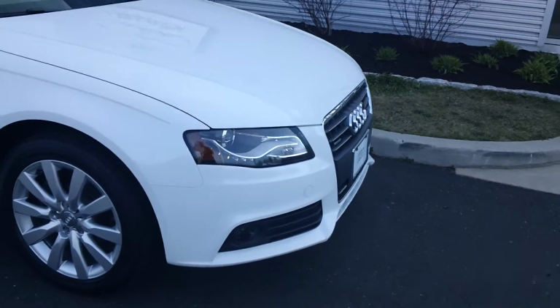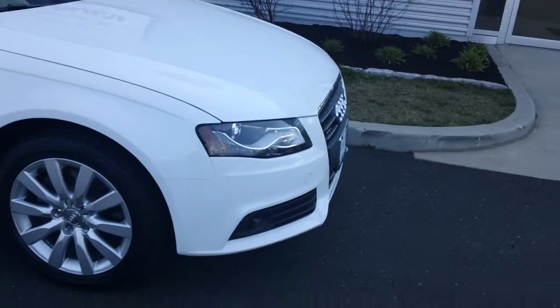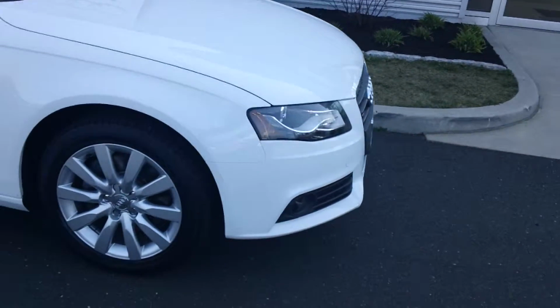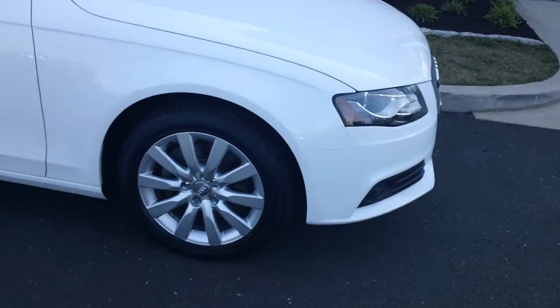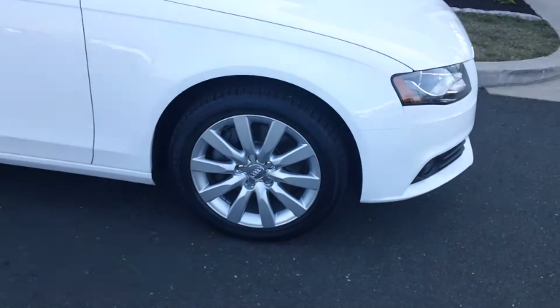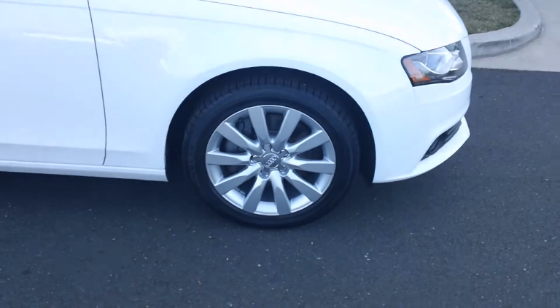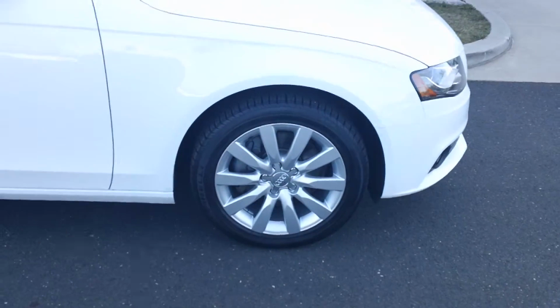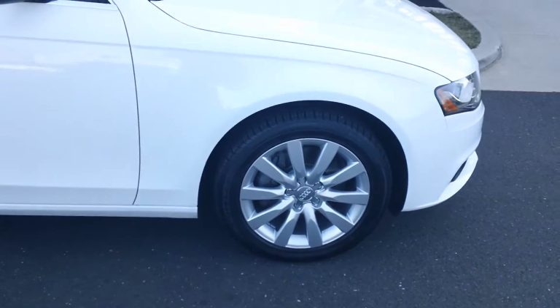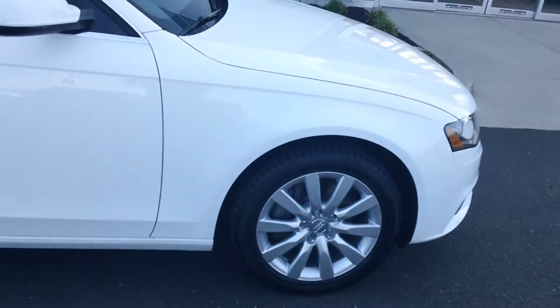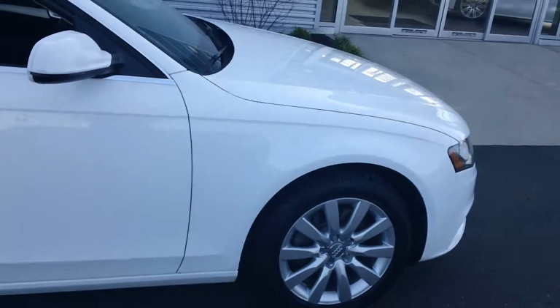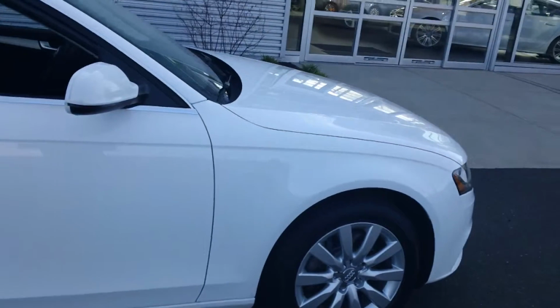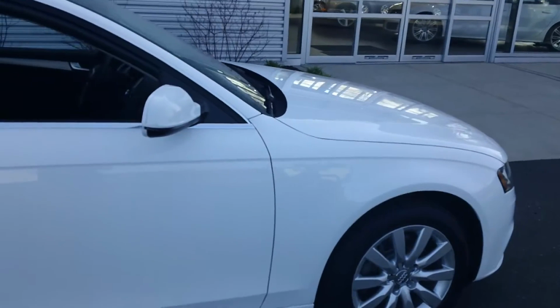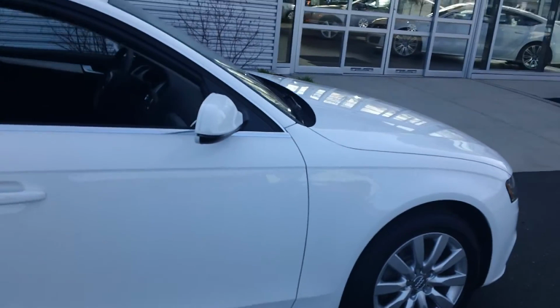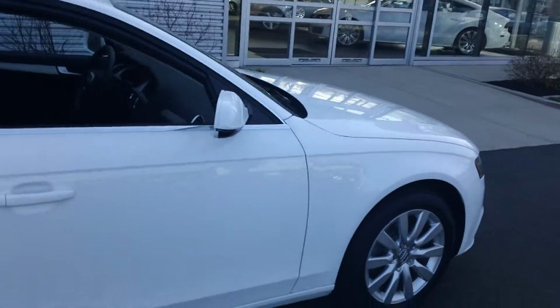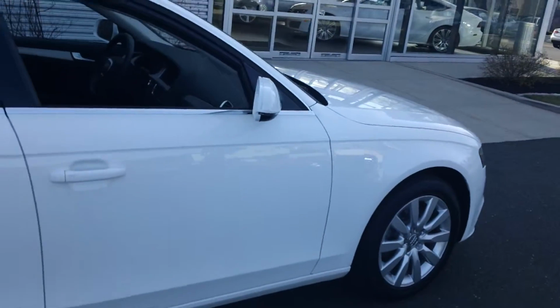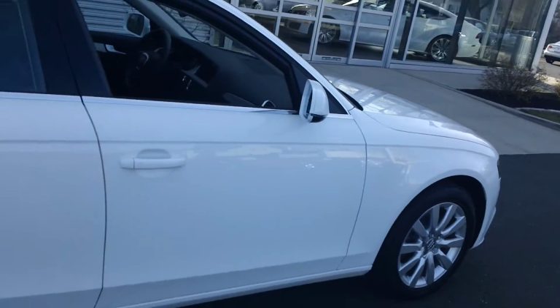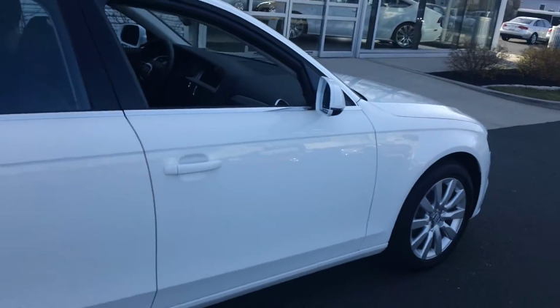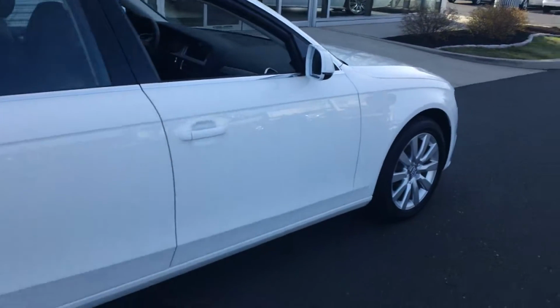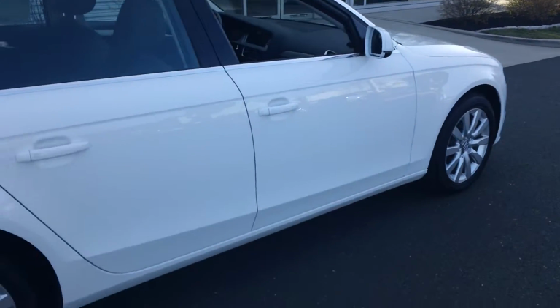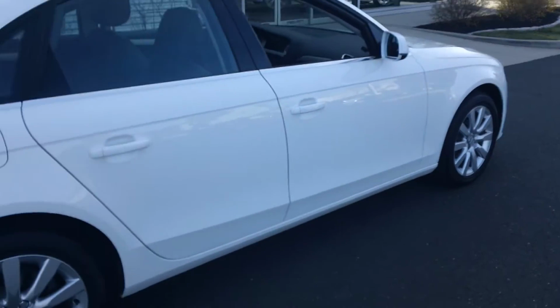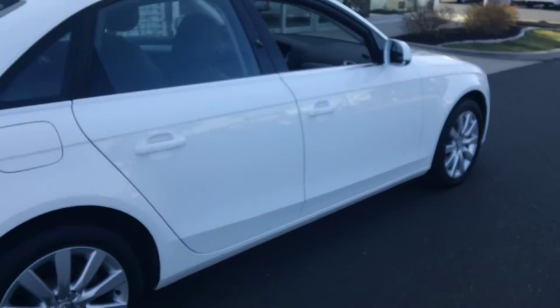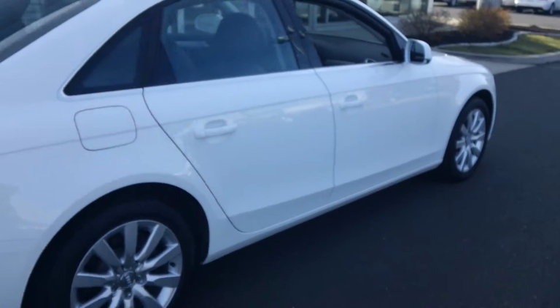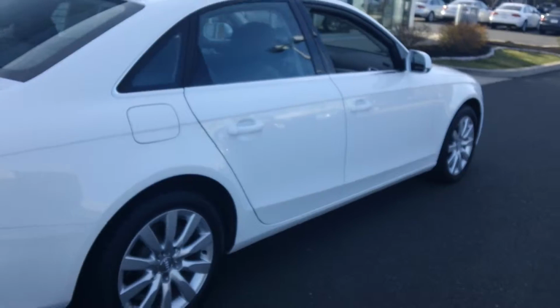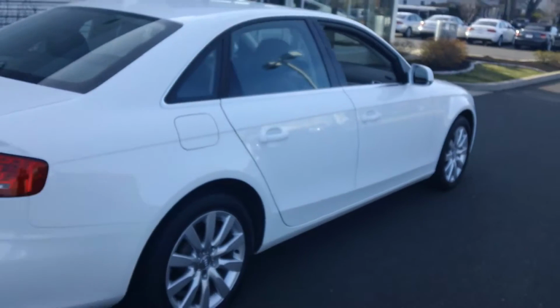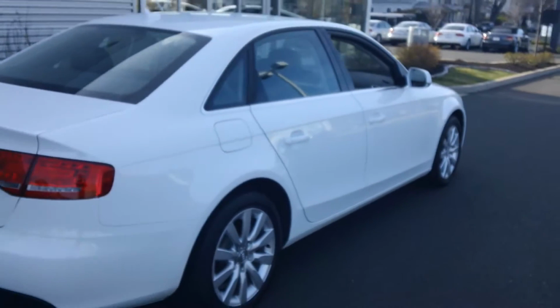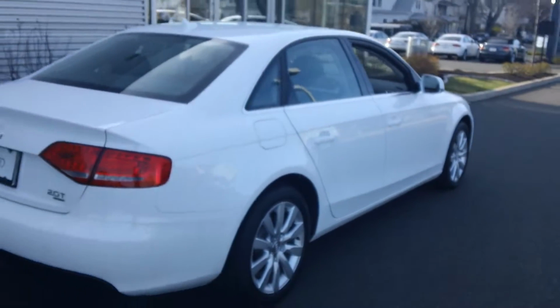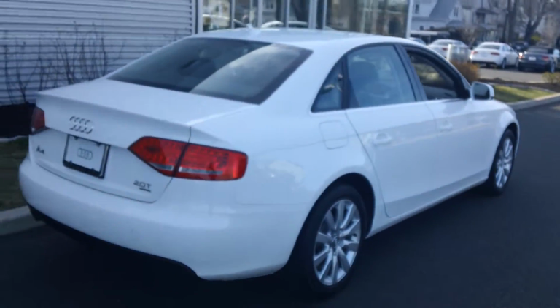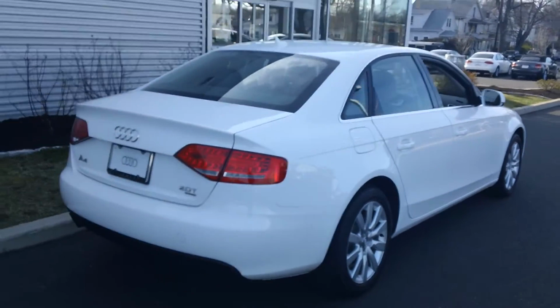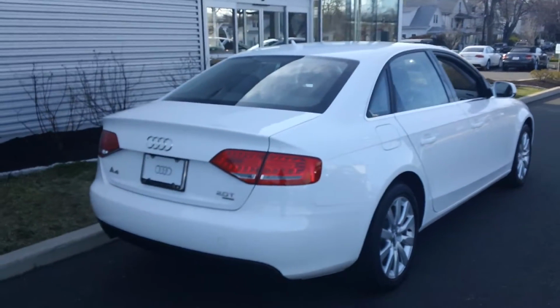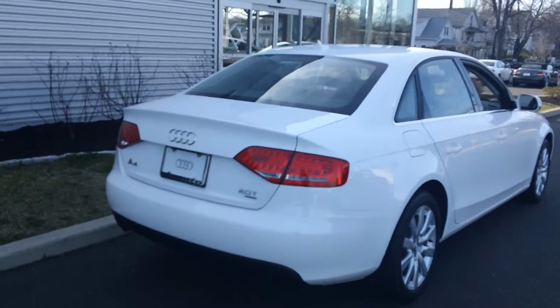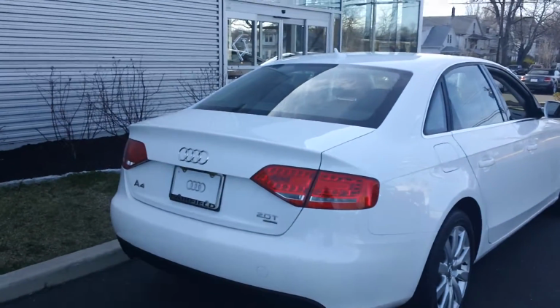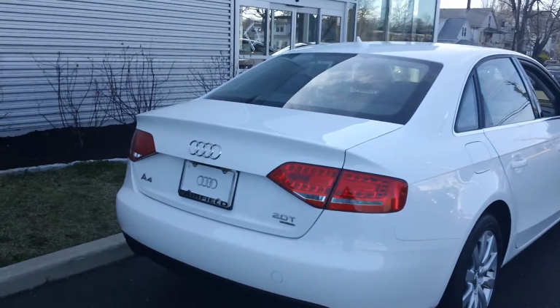It has the 17 inch 10 spoke wheels, all season tires. As you can see it's in beautiful shape. Of course it has the LED rear tail lamps as well.